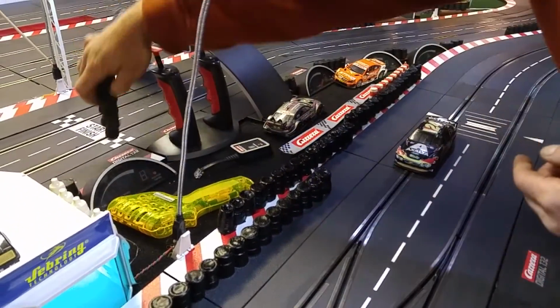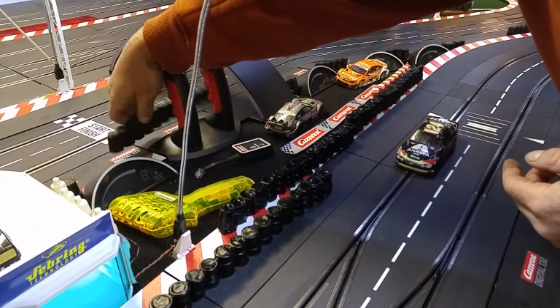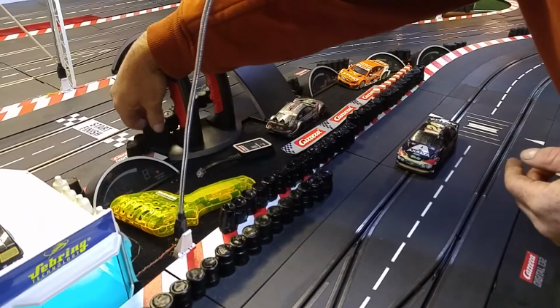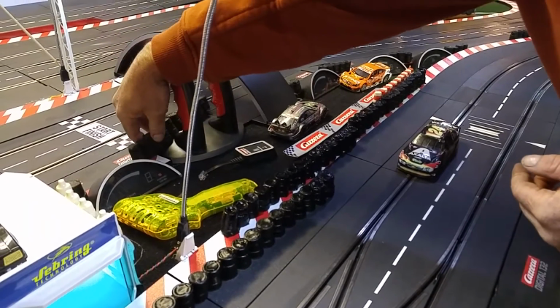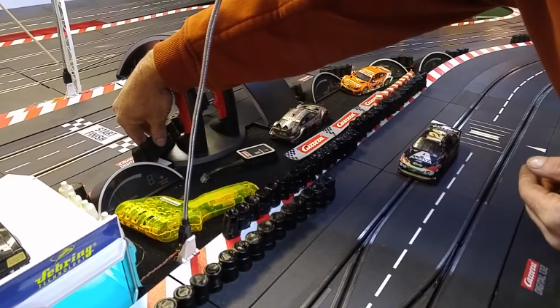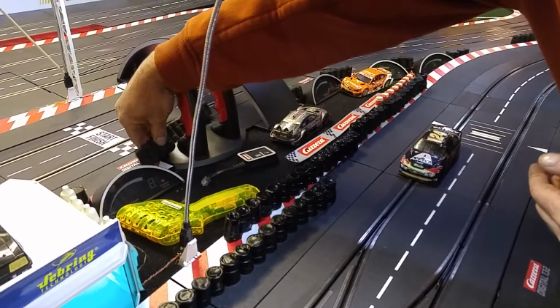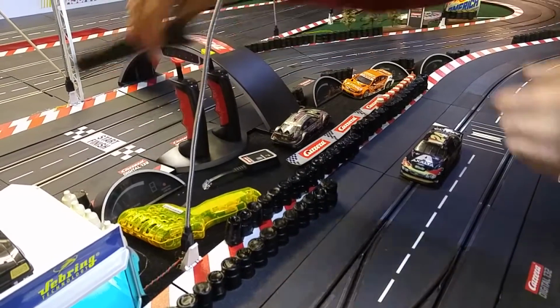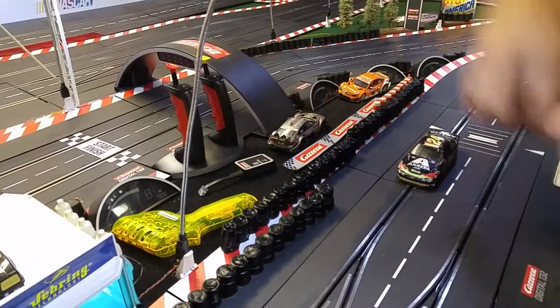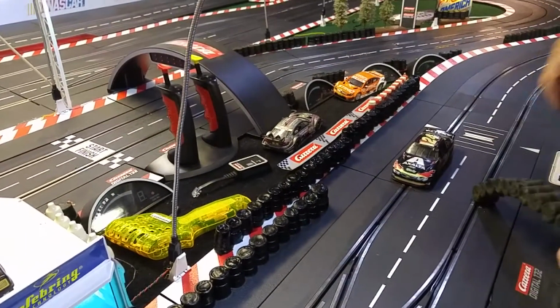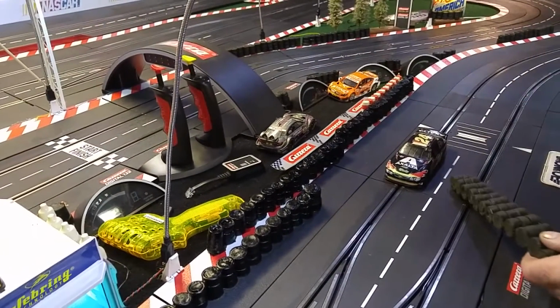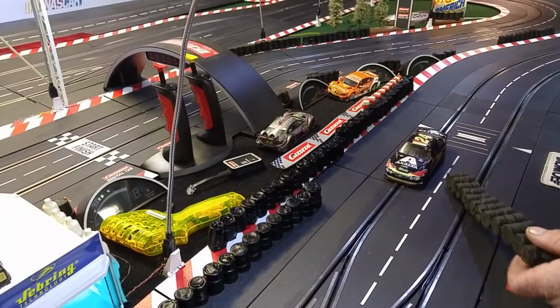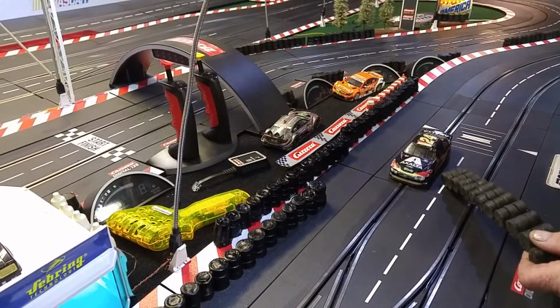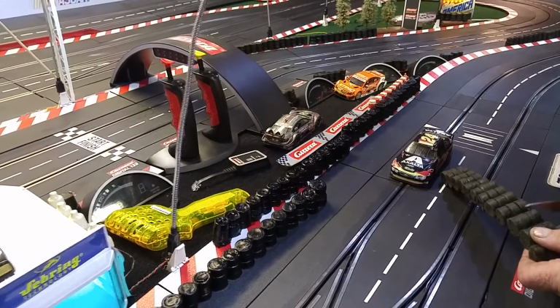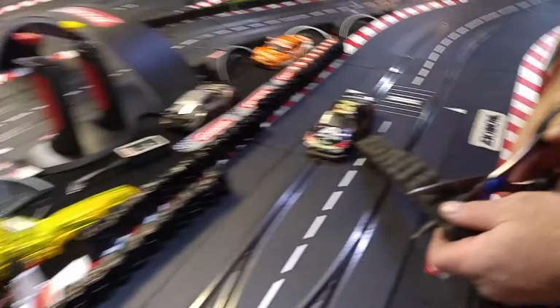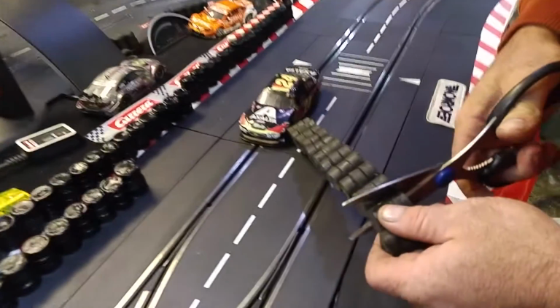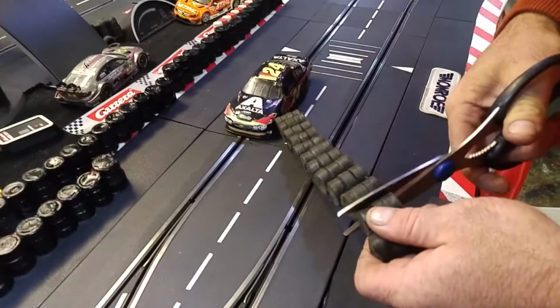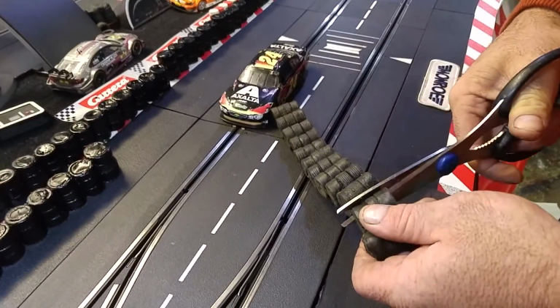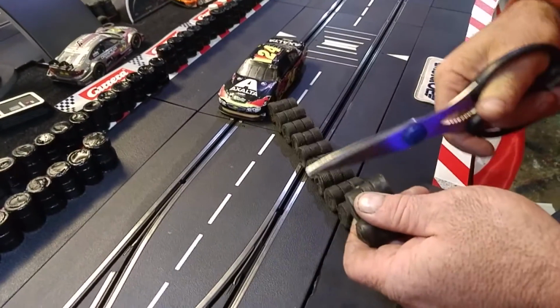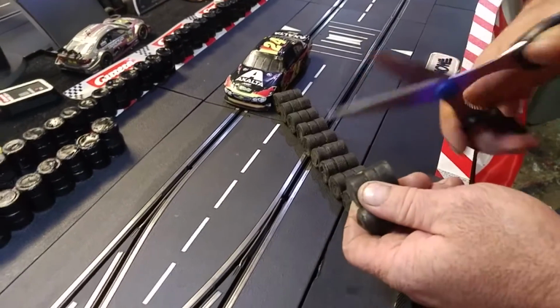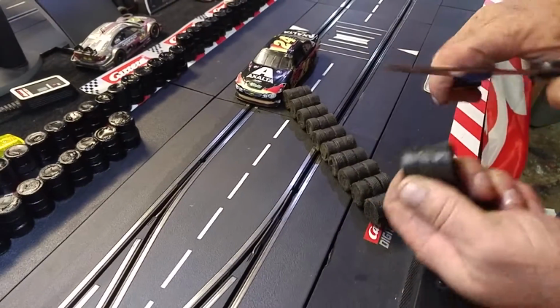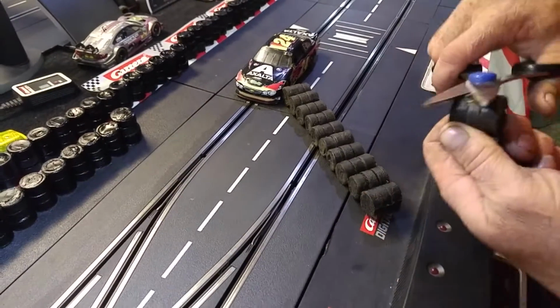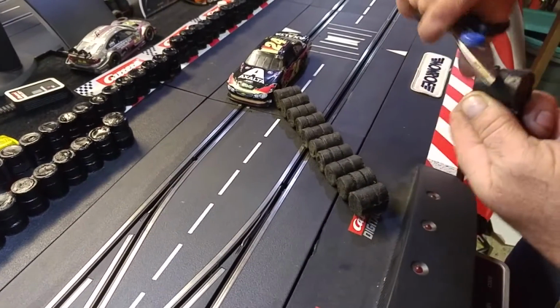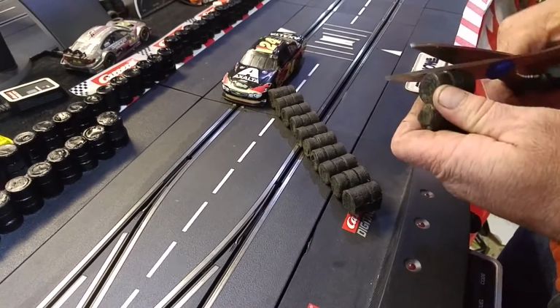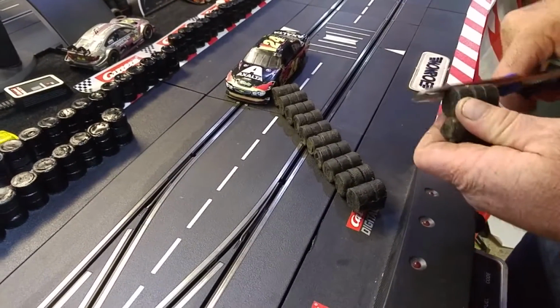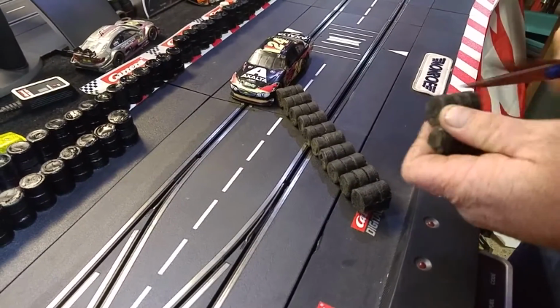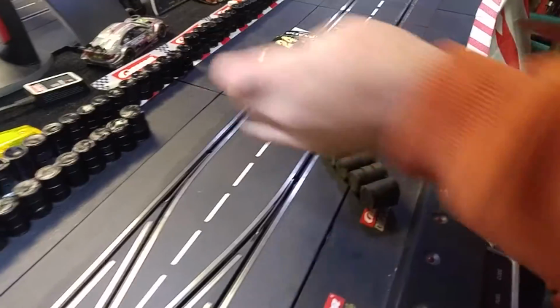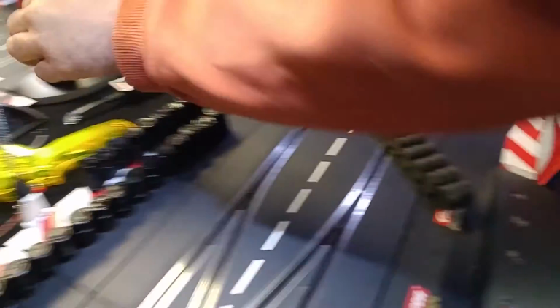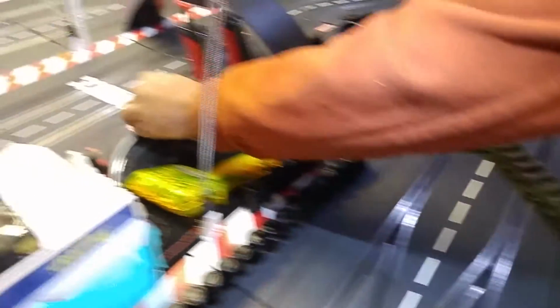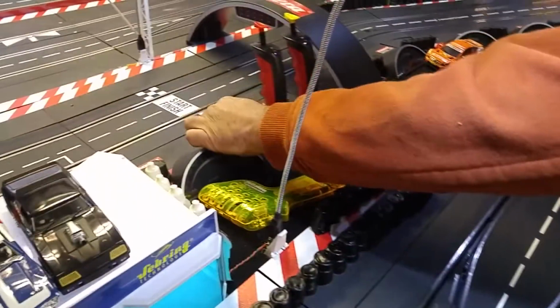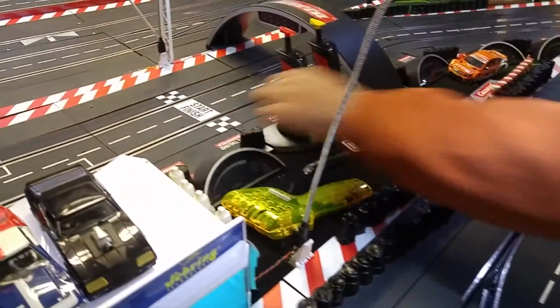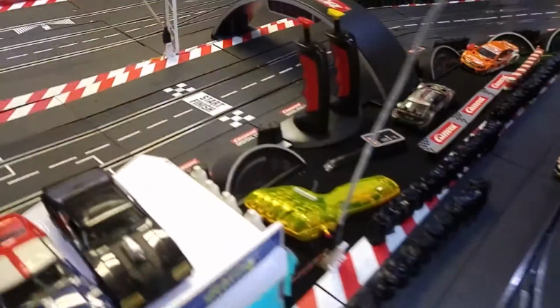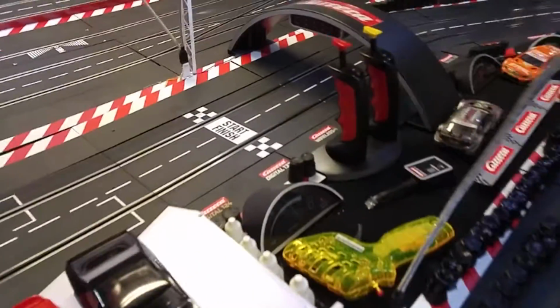Maybe we want to have two tyres in here. Simply with any standard household scissors — as long as they're sharp — right through there. Maybe clean up a little bit of that. And there you go, you've got your two tyres in there.